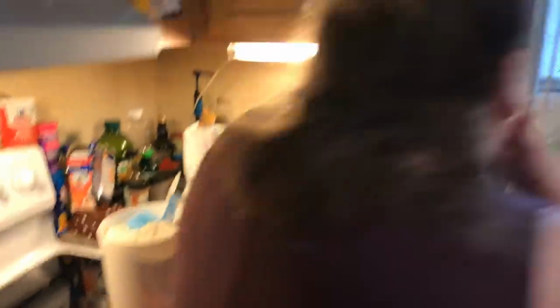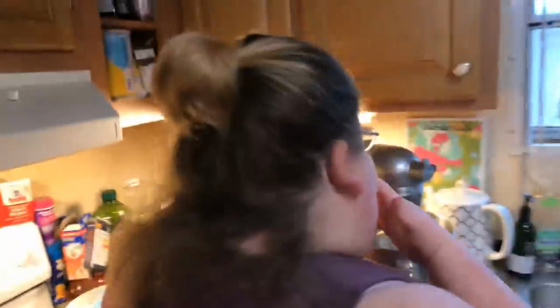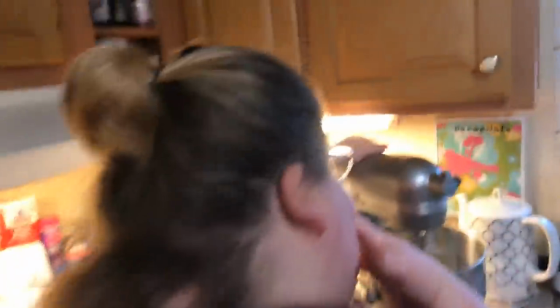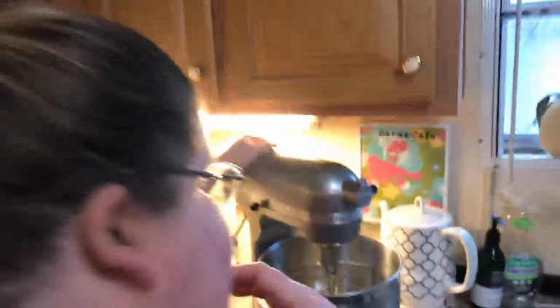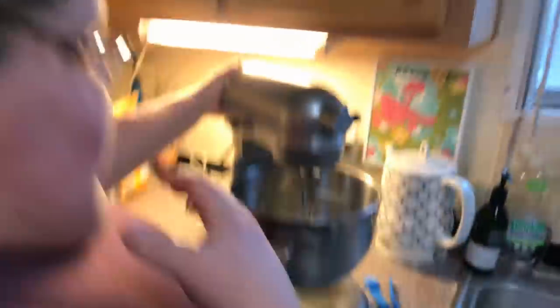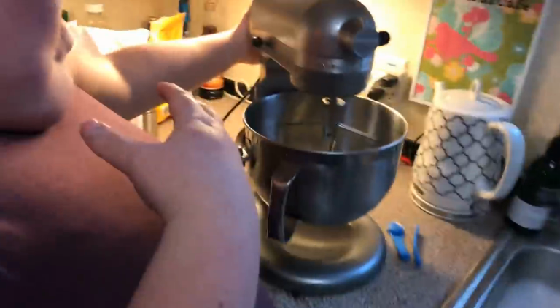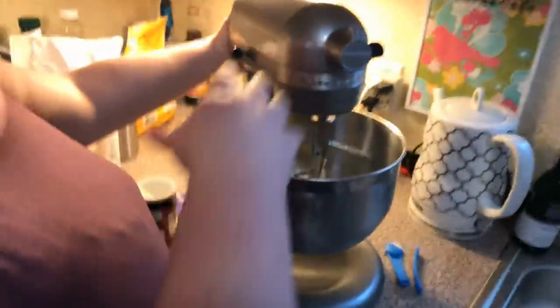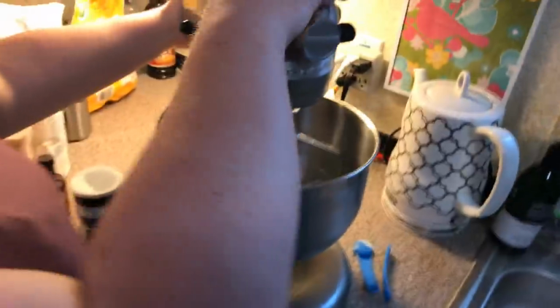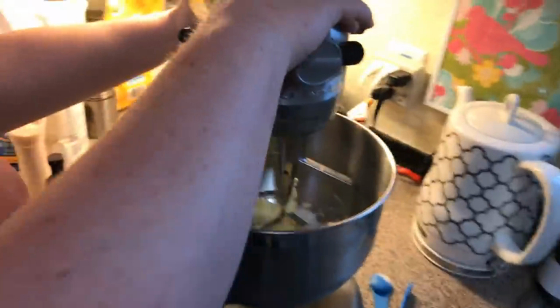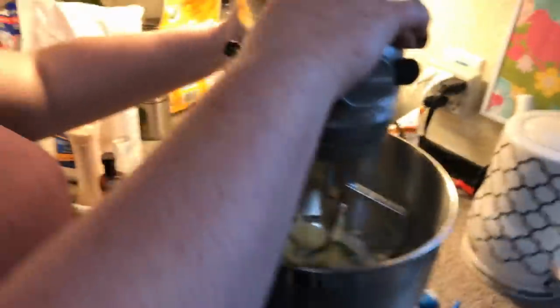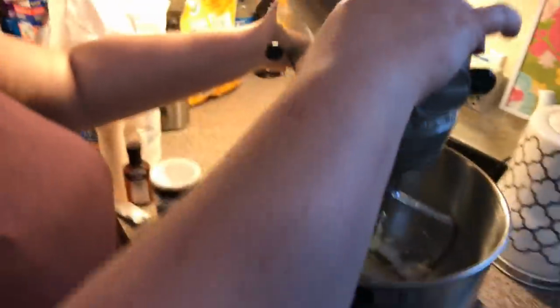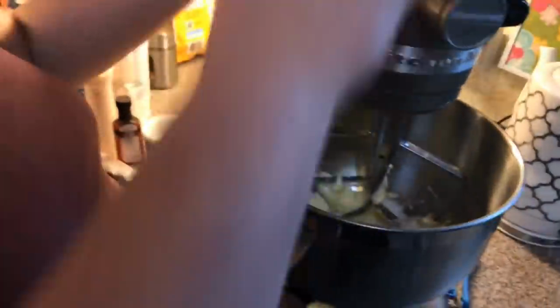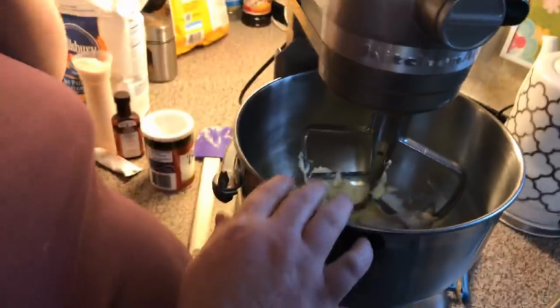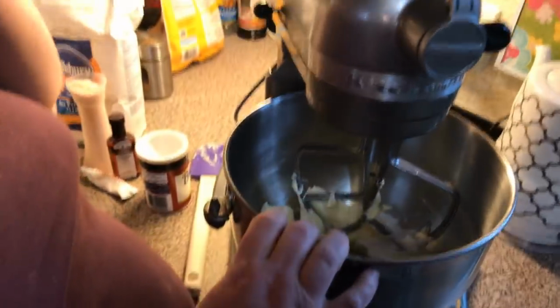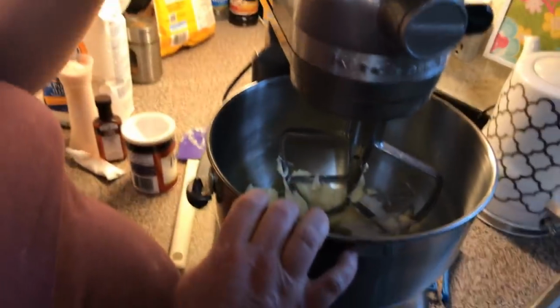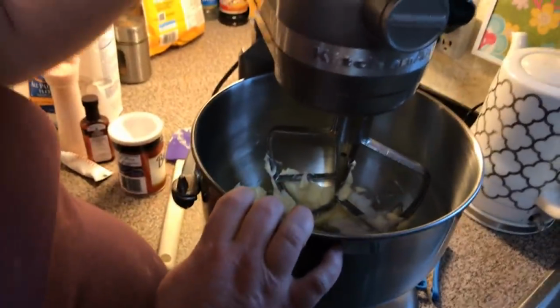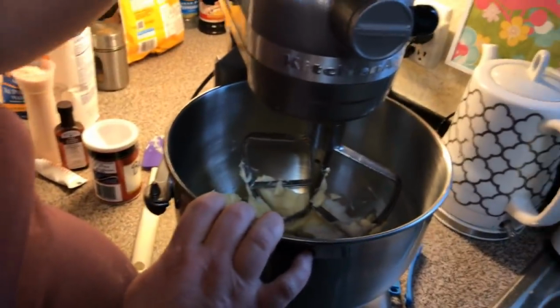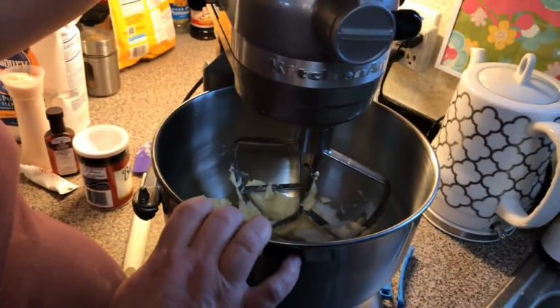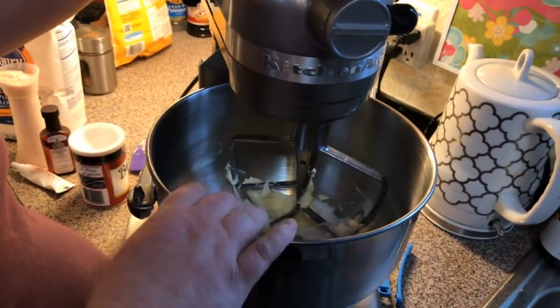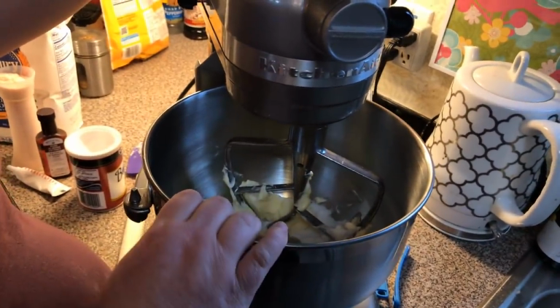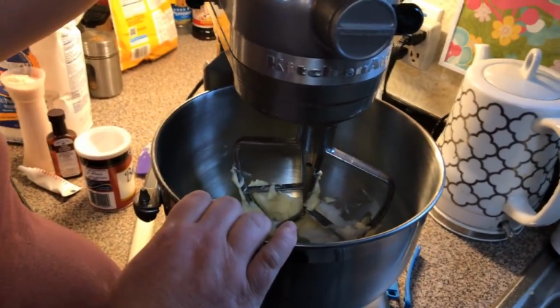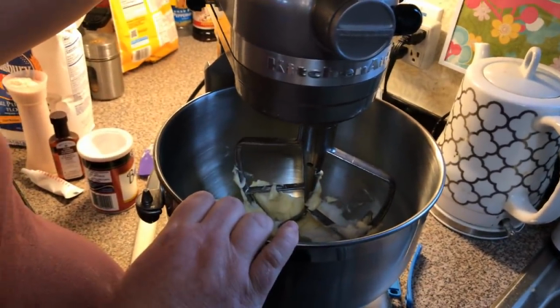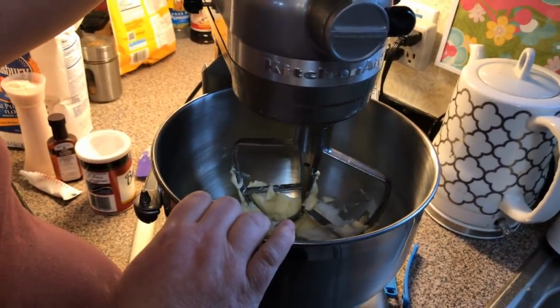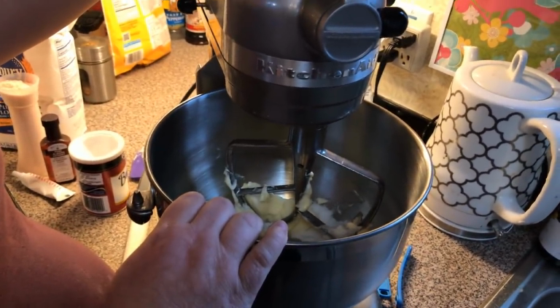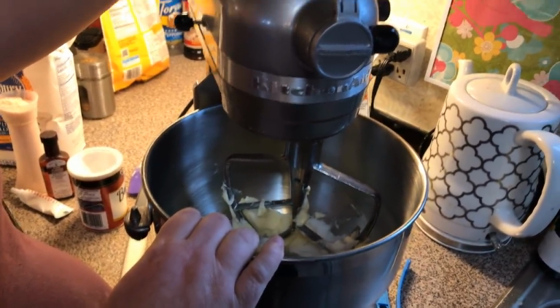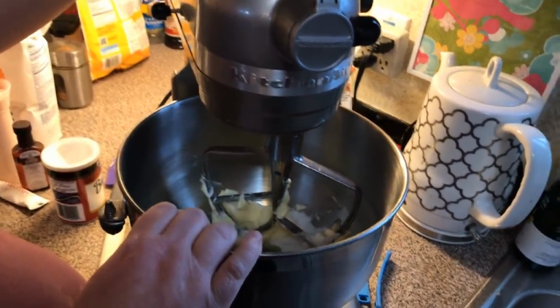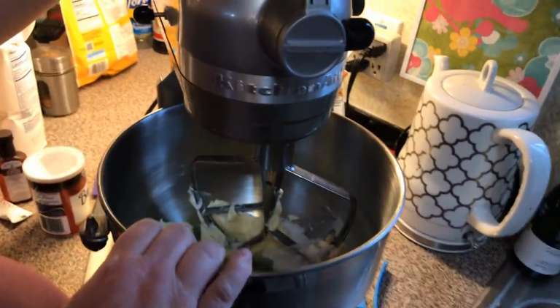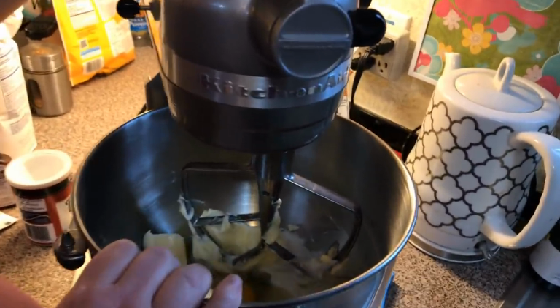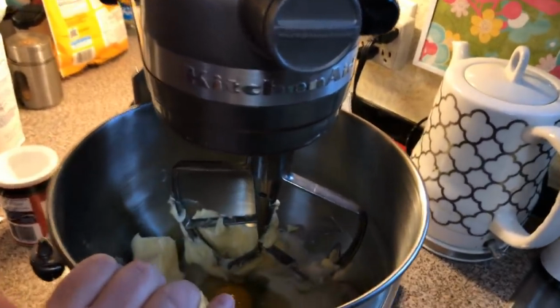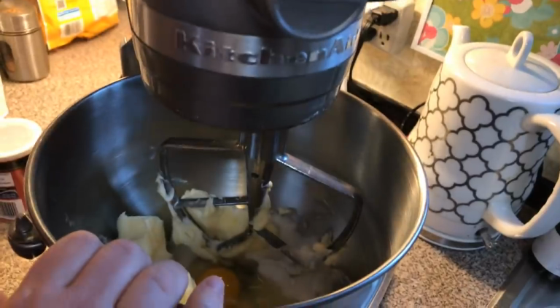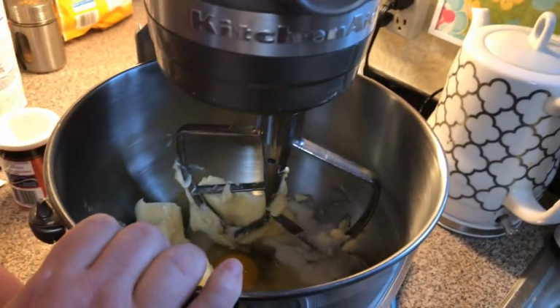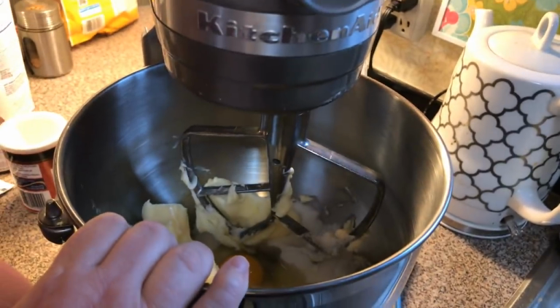I haven't made these in a few years. You can do a stand mixer, or you don't have to — you can use an electric mixer or do it by hand.